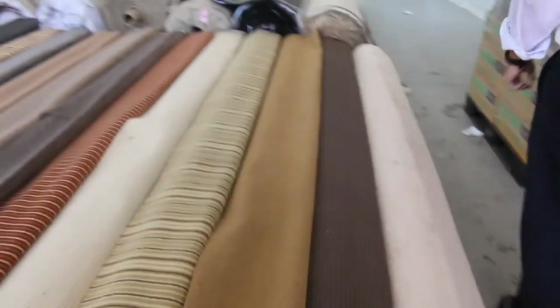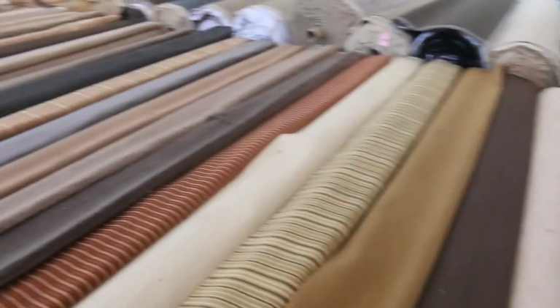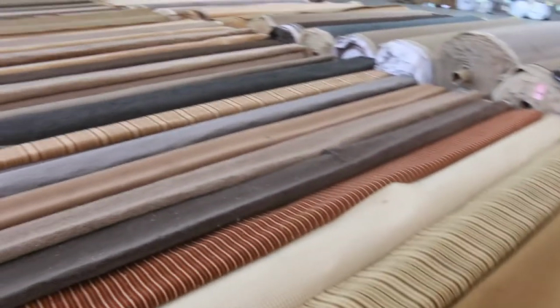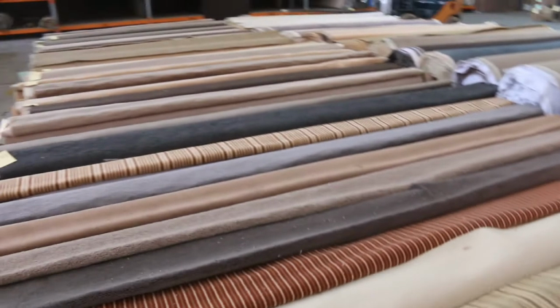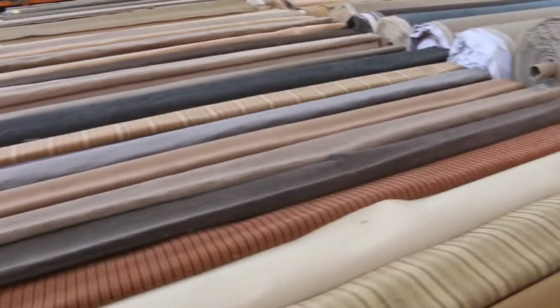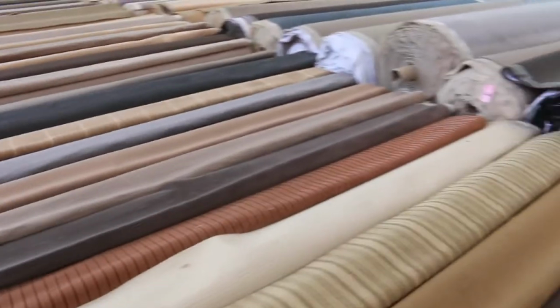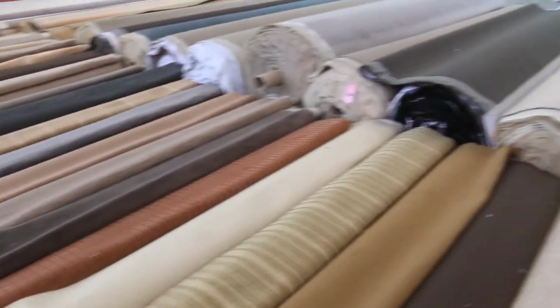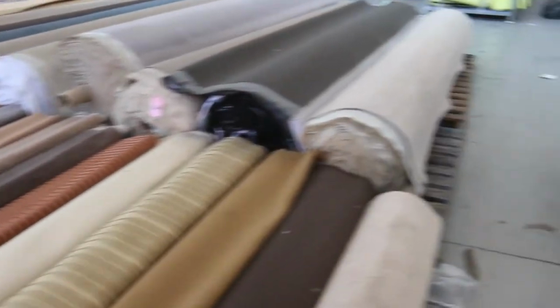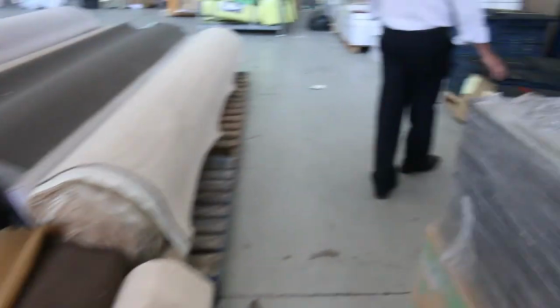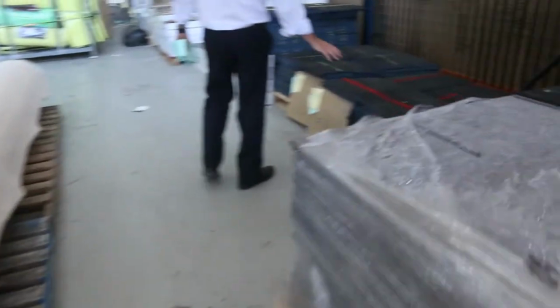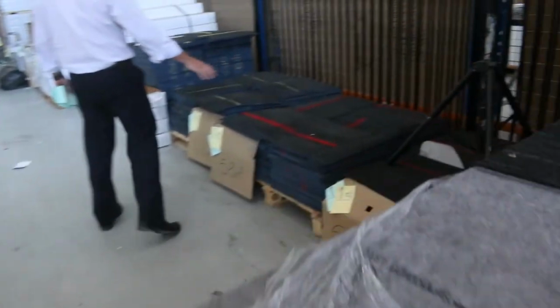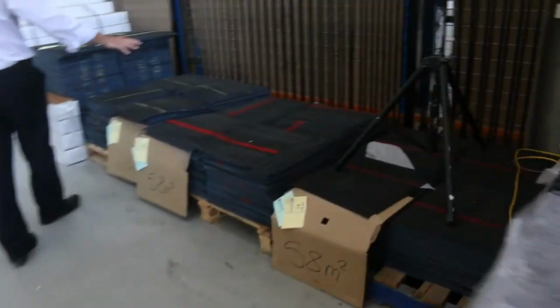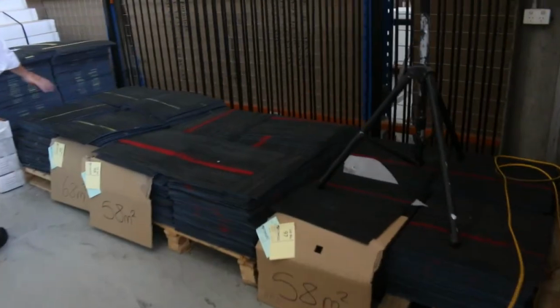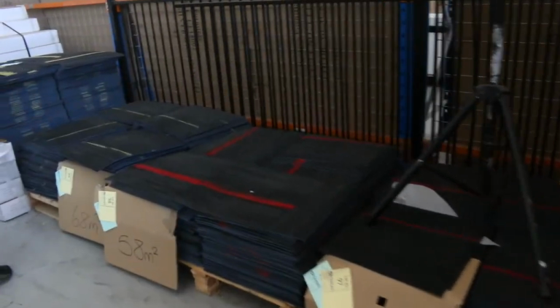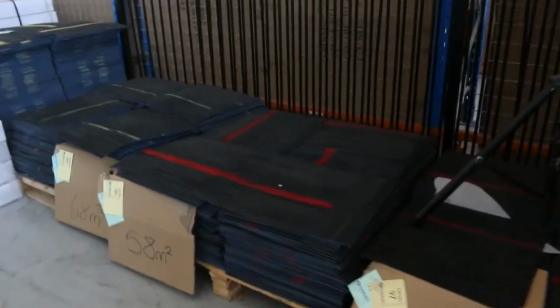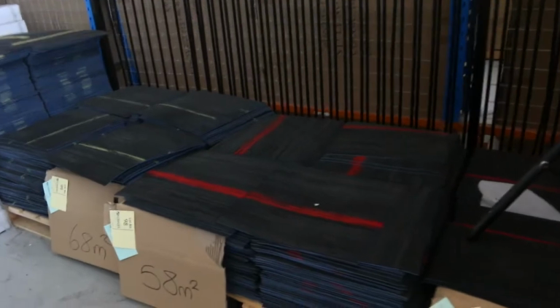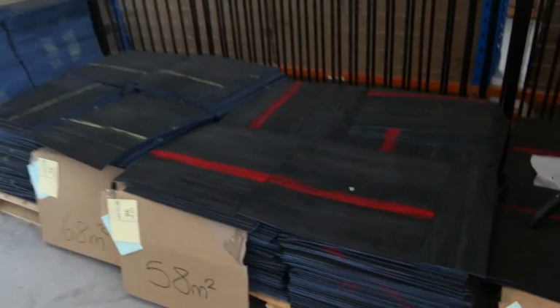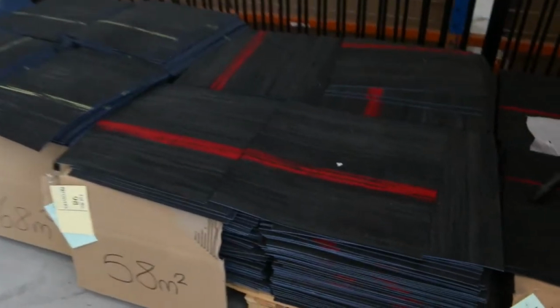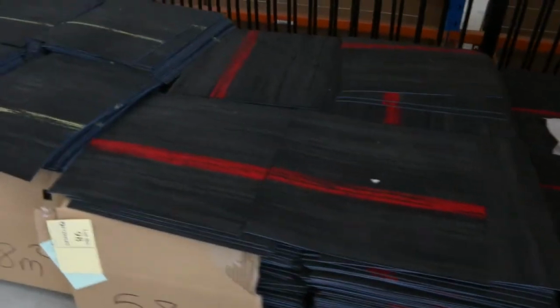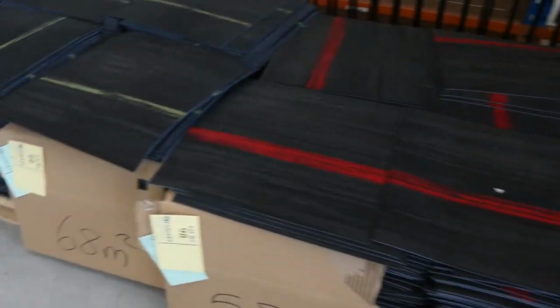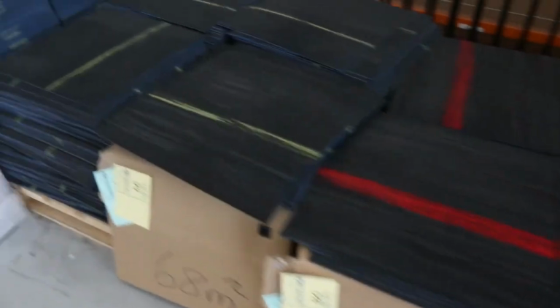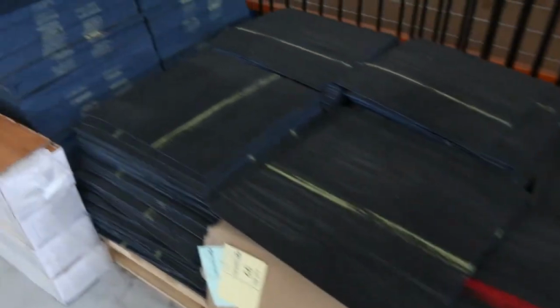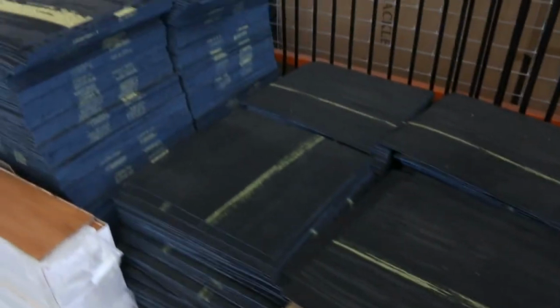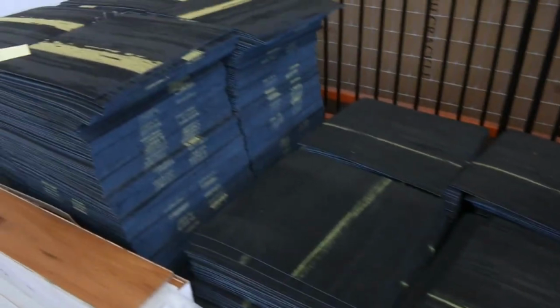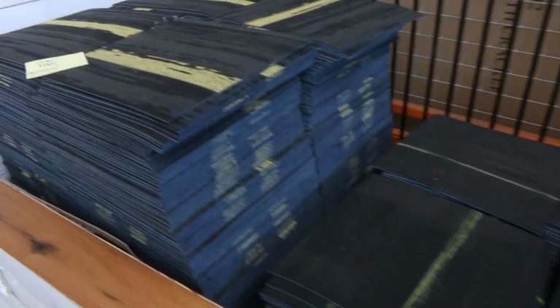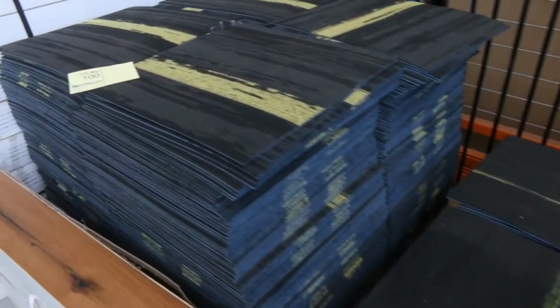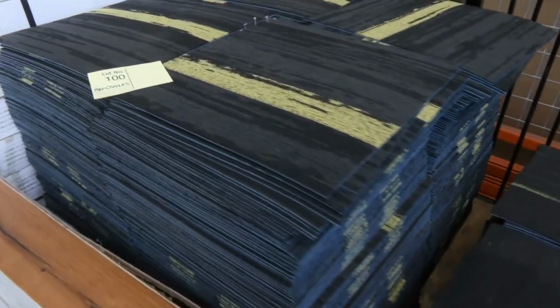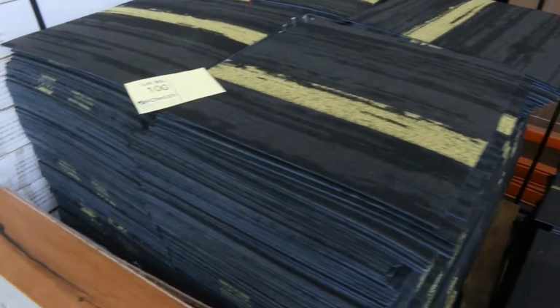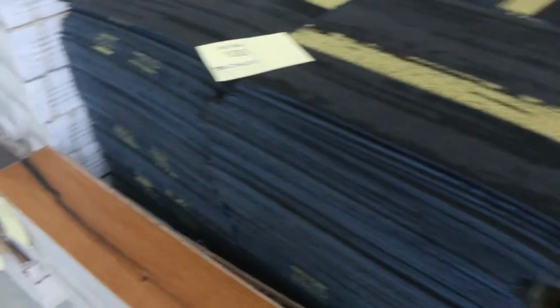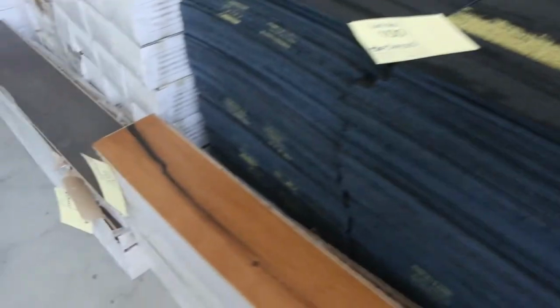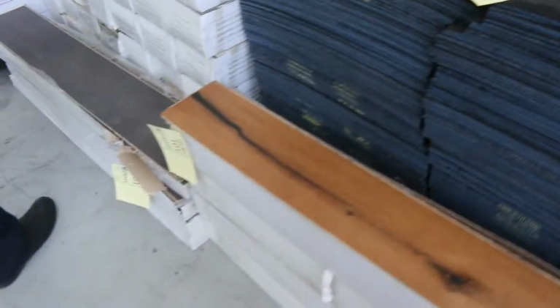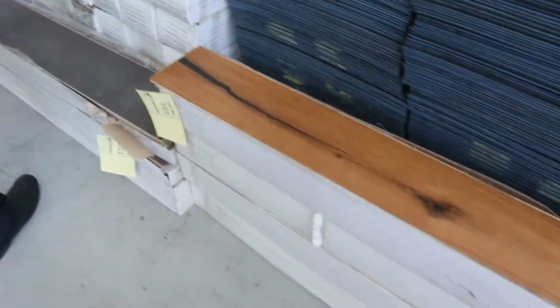Moving around this way, we've got carpet tiles also. Various colours as you can see on those carpet tiles. They're starting from as low as $10 a square metre, and there are some good quantities of those ones there.